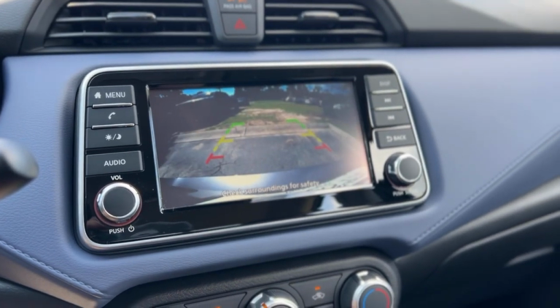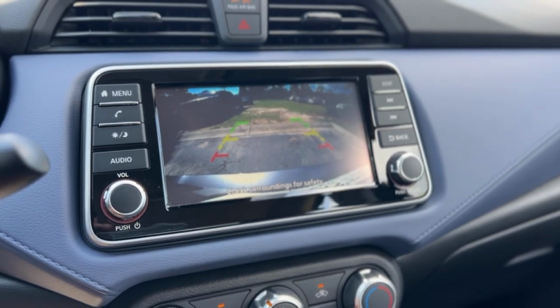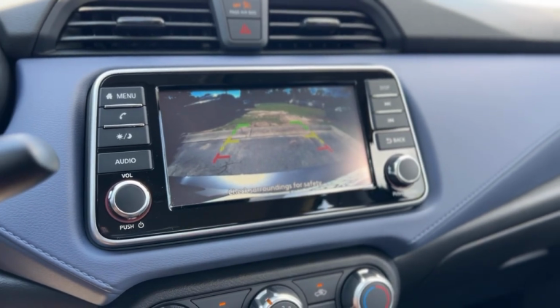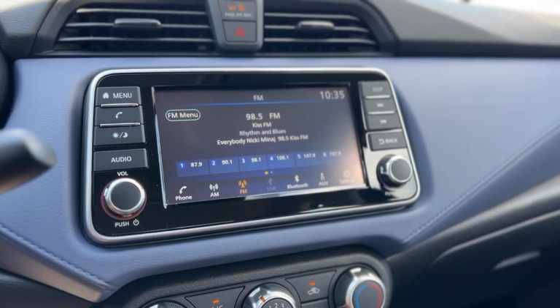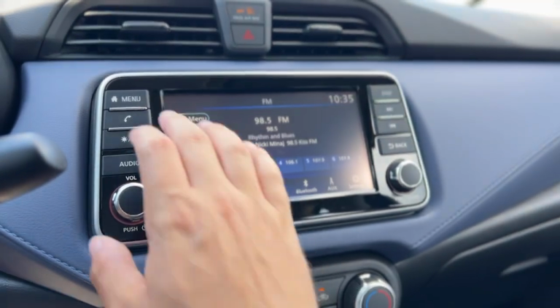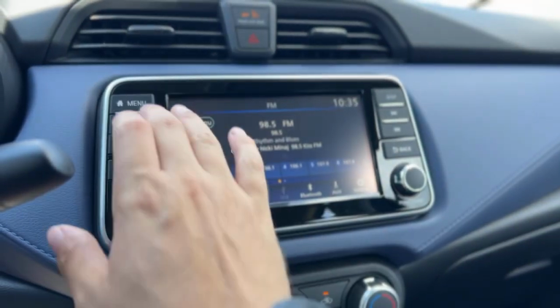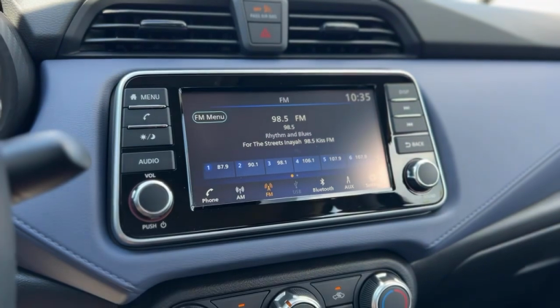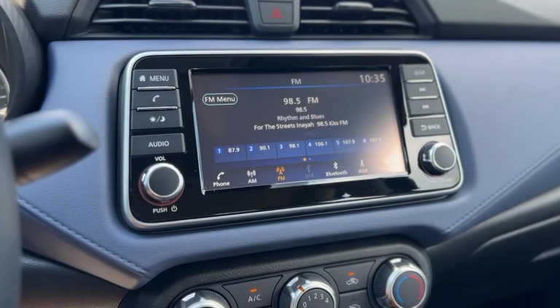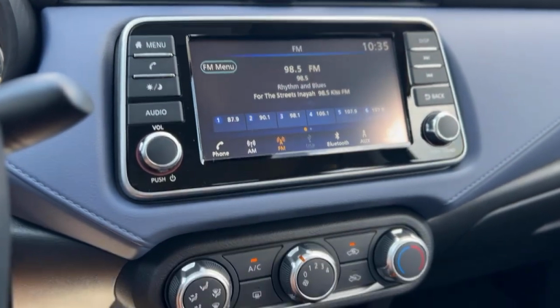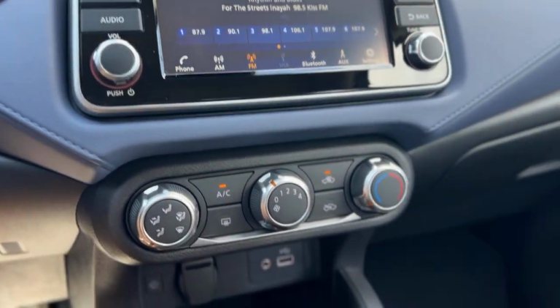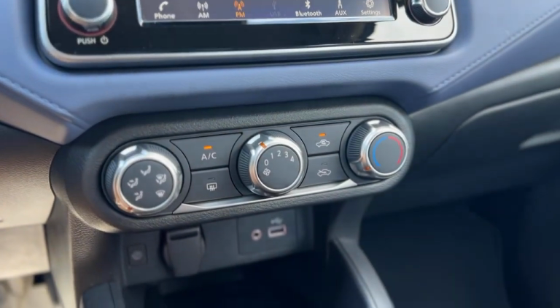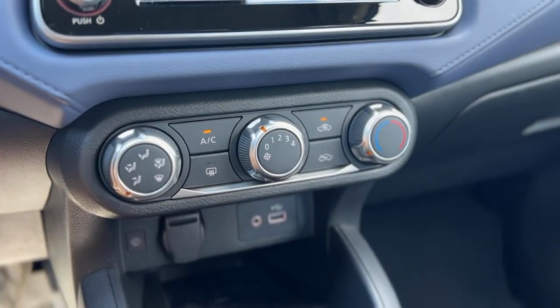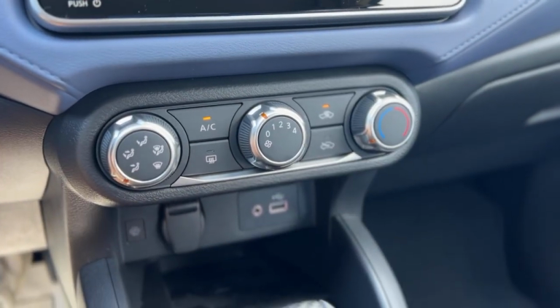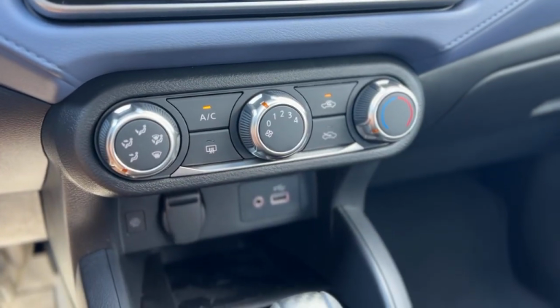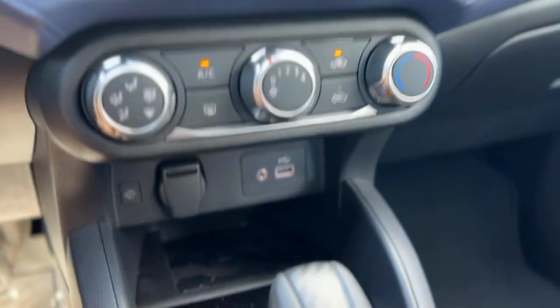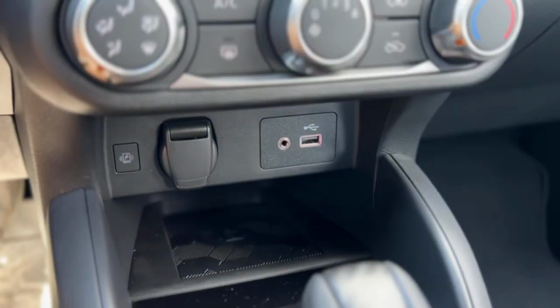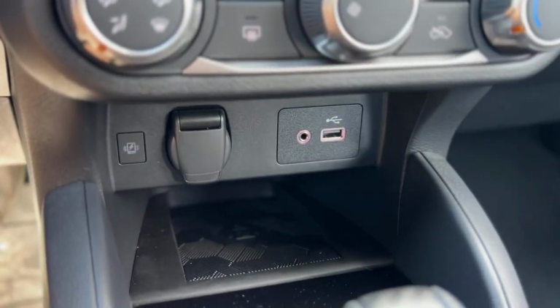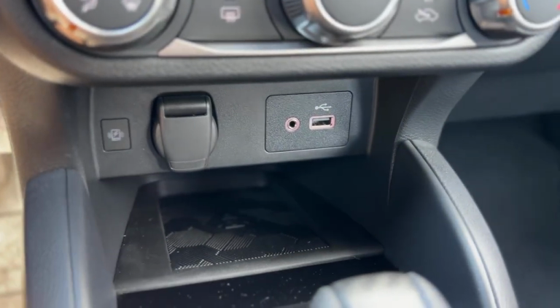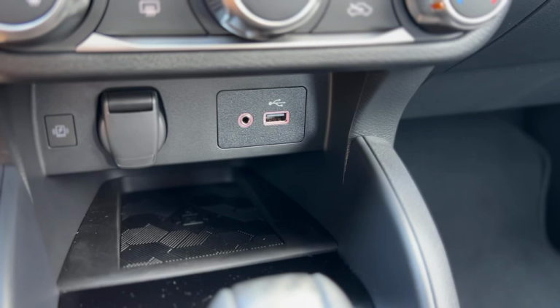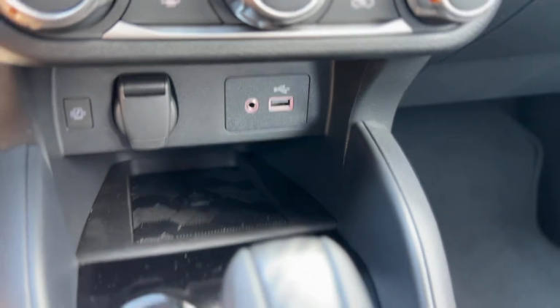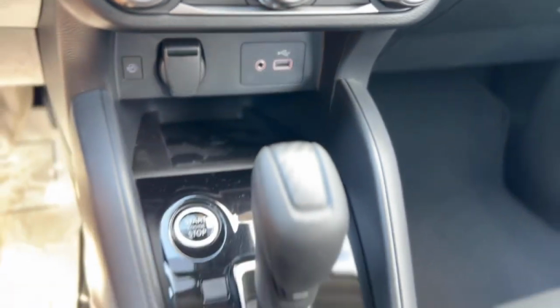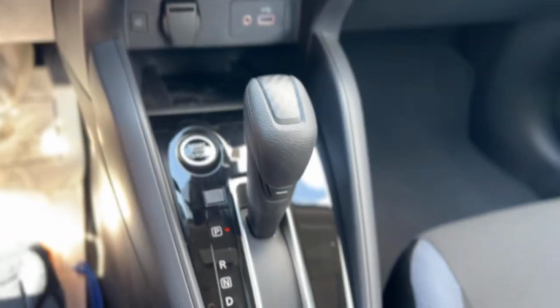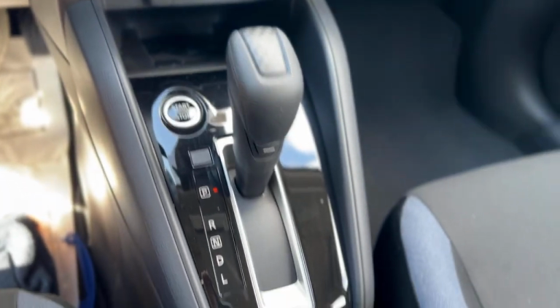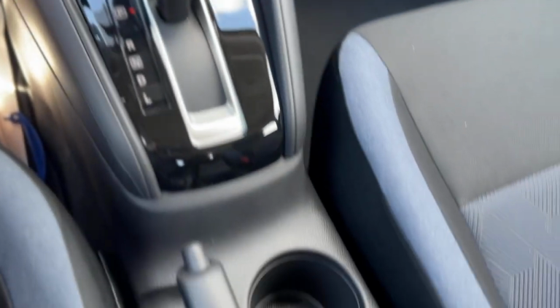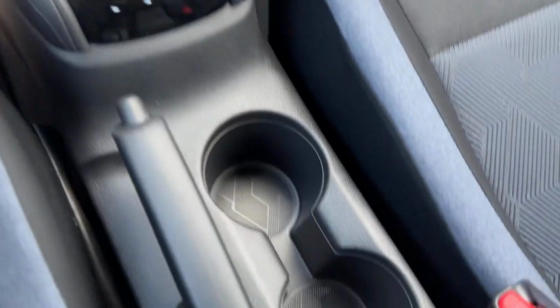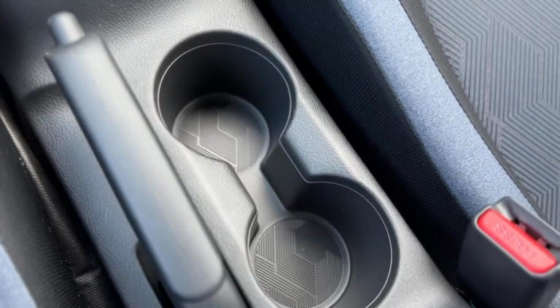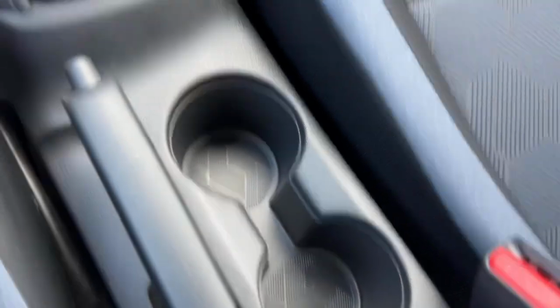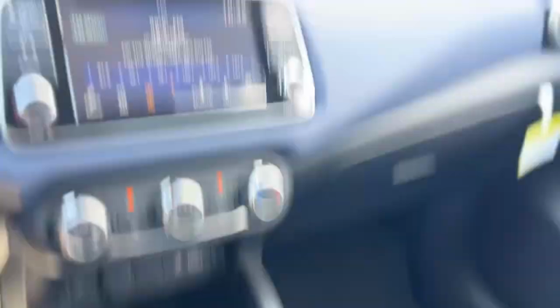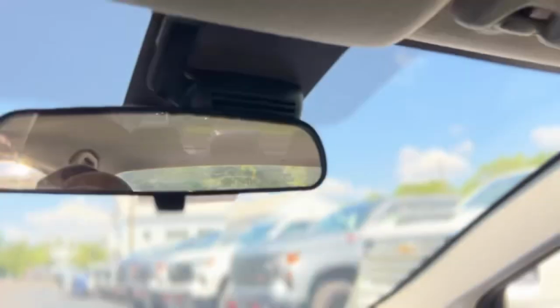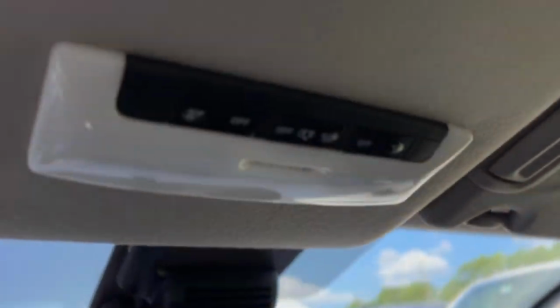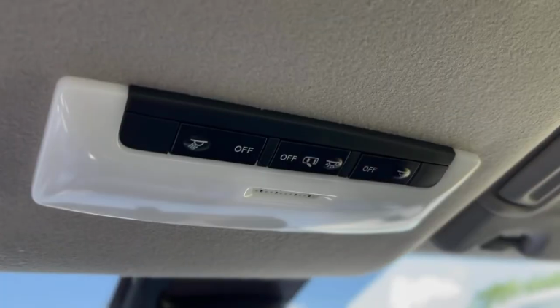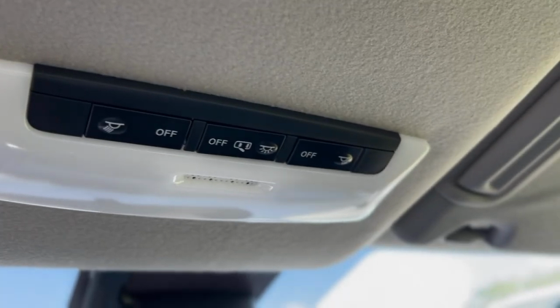There's your backup camera. Below that you've got your climate controls, wireless charger, USB, aux port, push button start, and cup holders. Up above you've got your dome light controls.